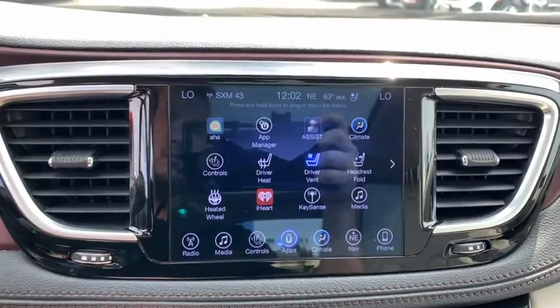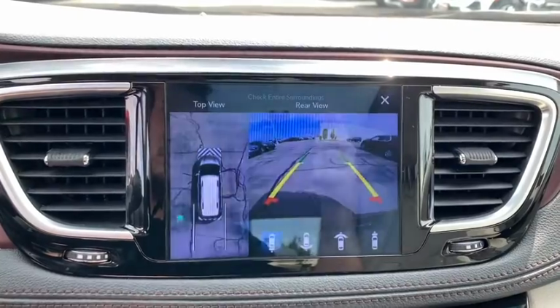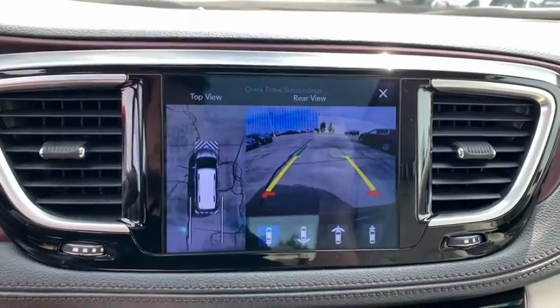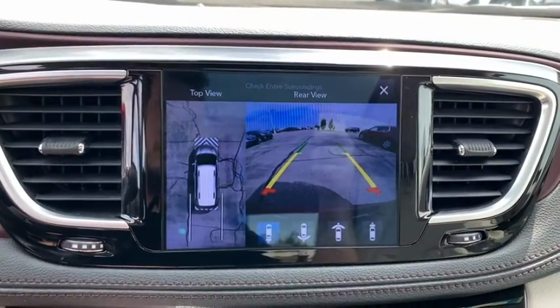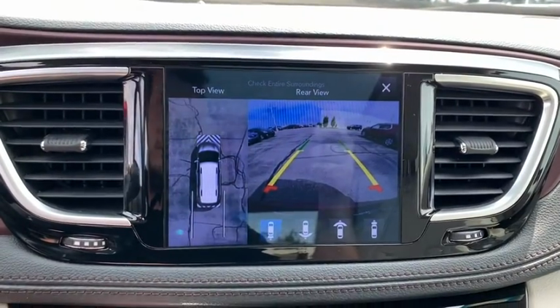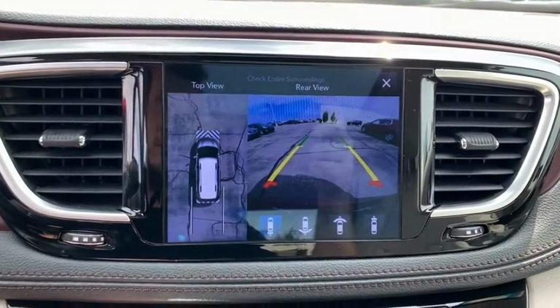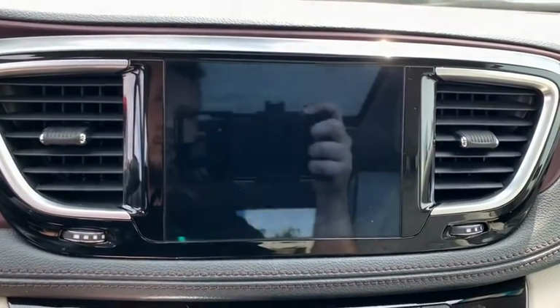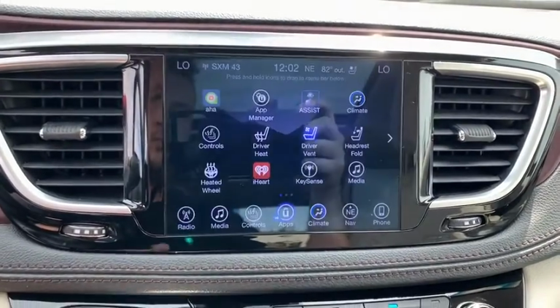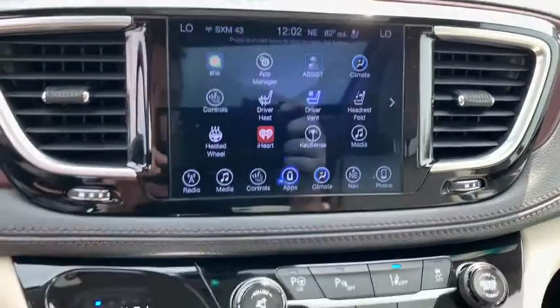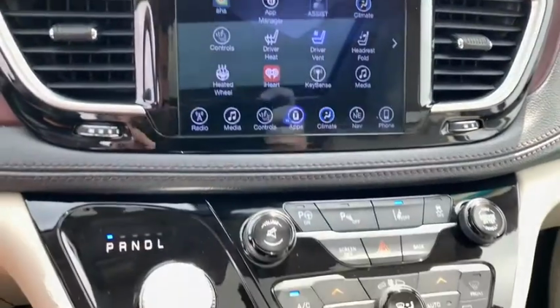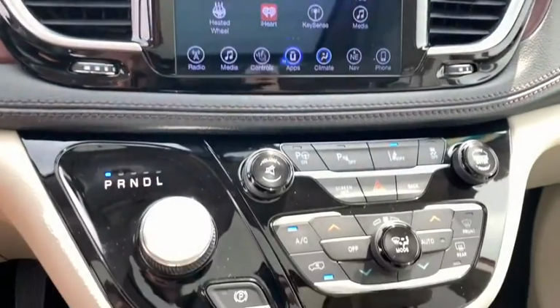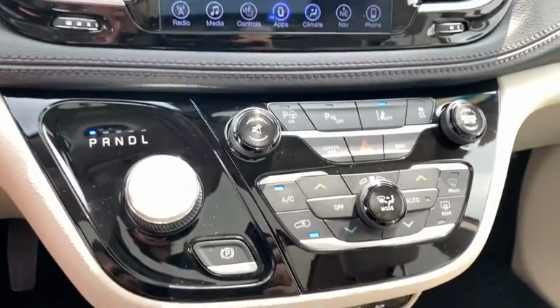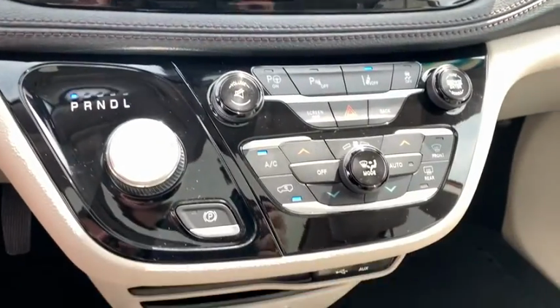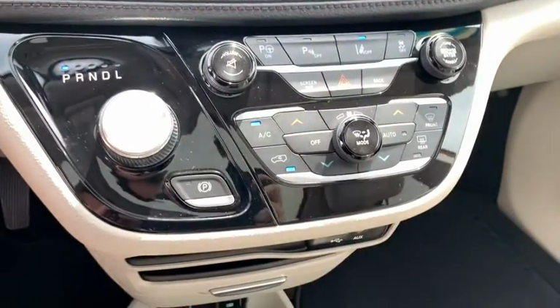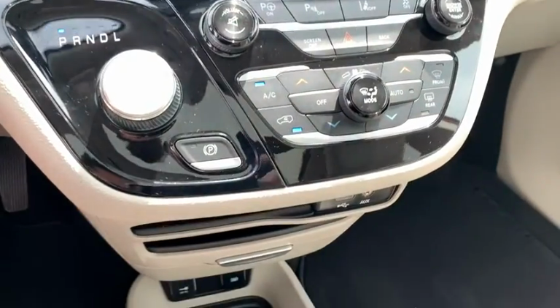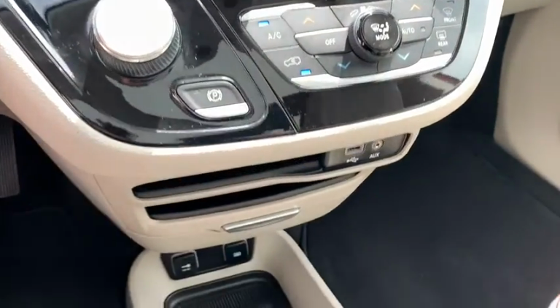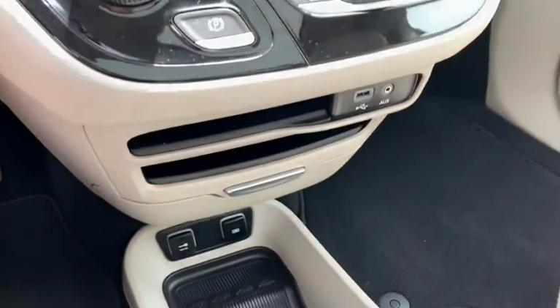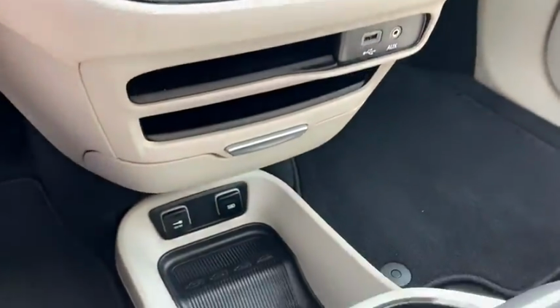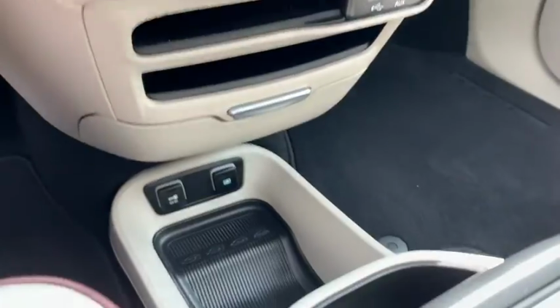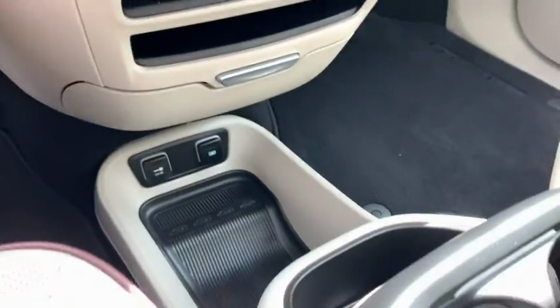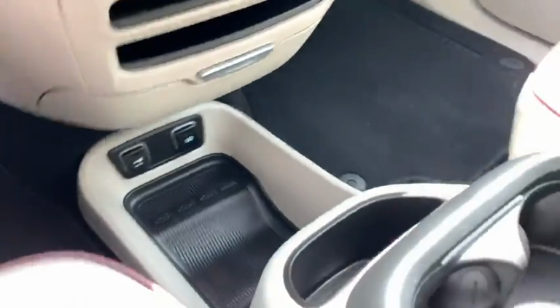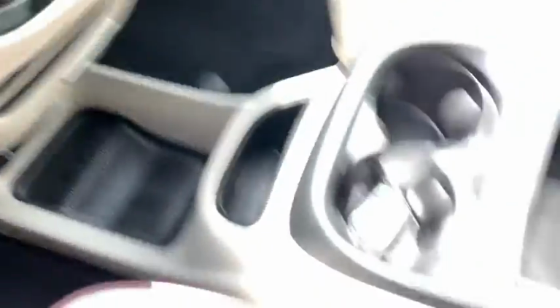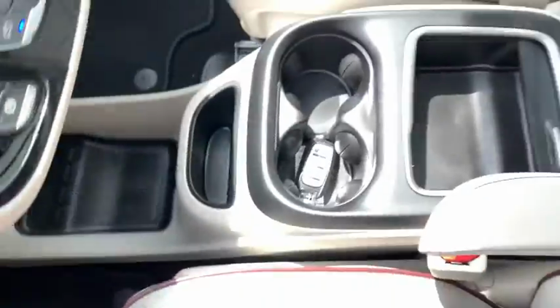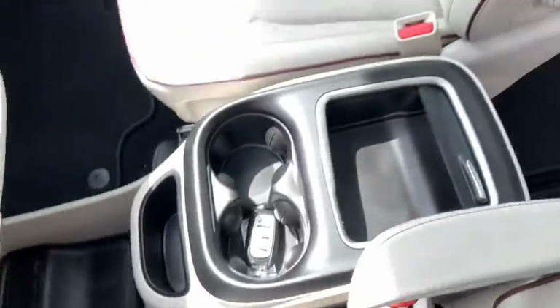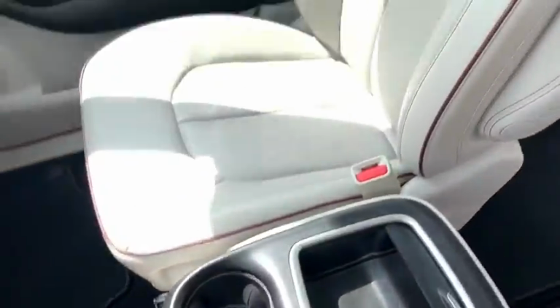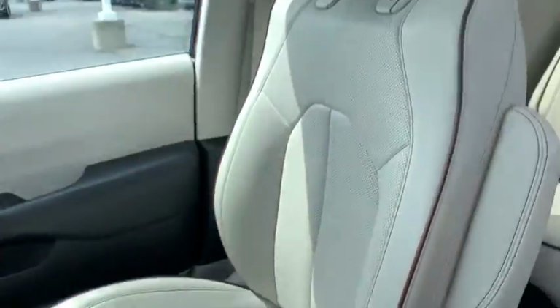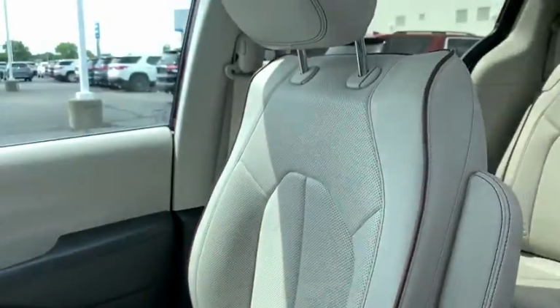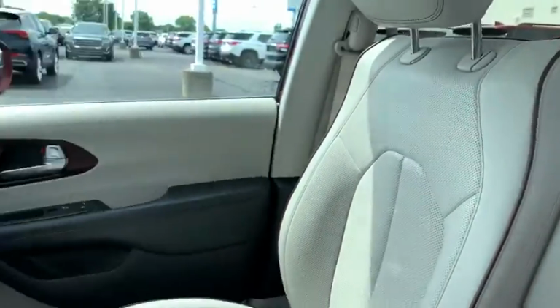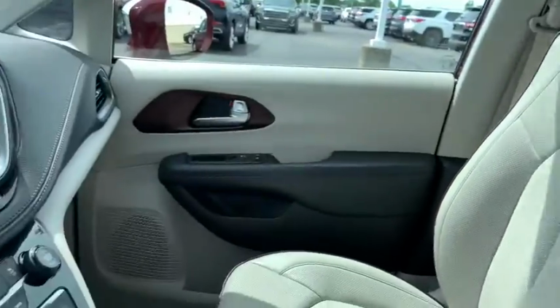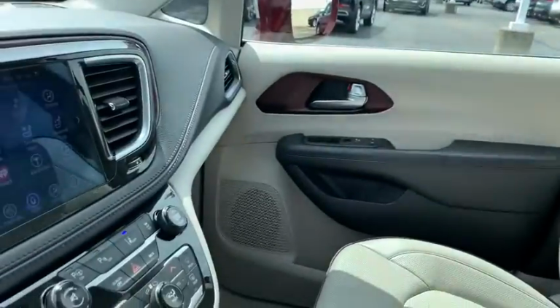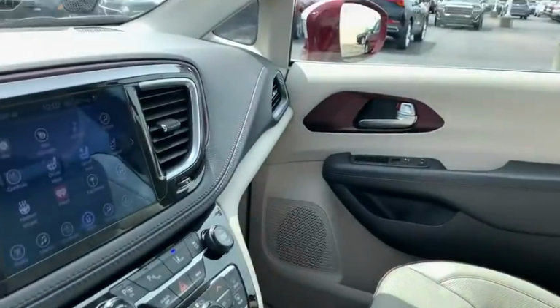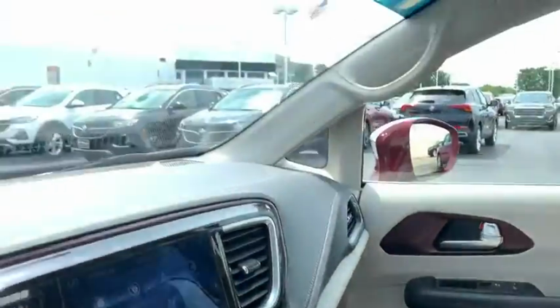Navigation system, power passenger seats, traction control, power liftgate, dual airbags, alloy wheels, power steering, four-wheel disc brakes.